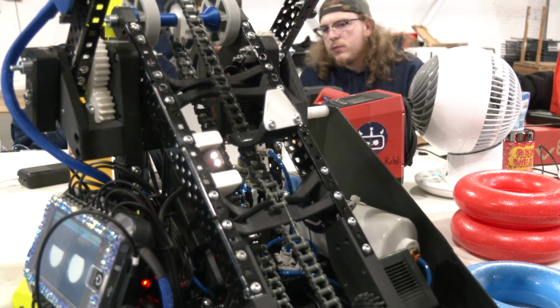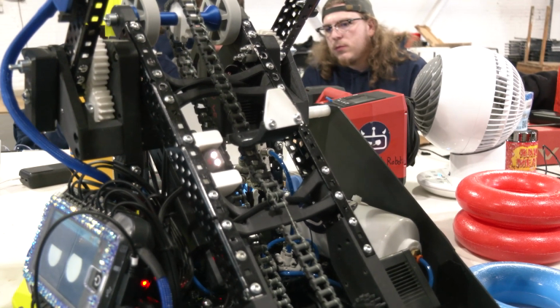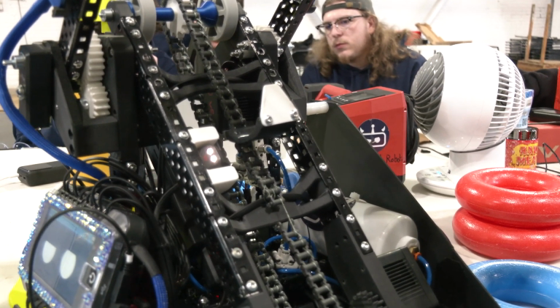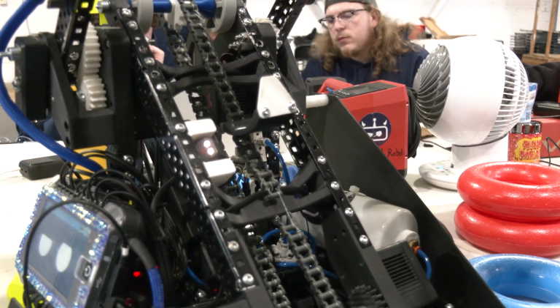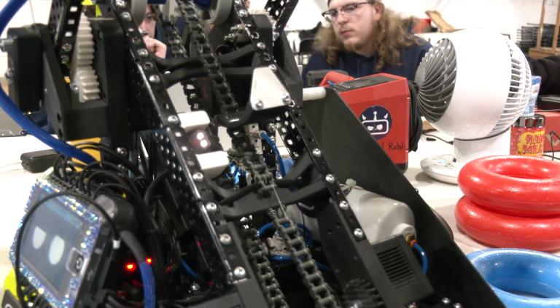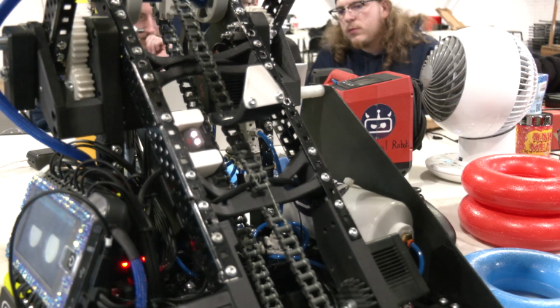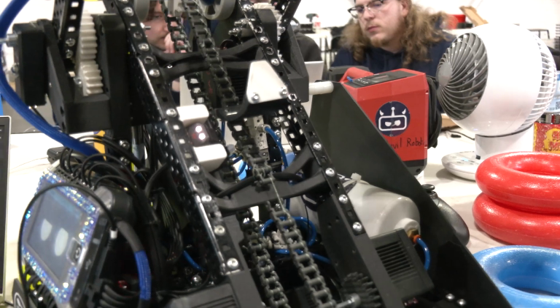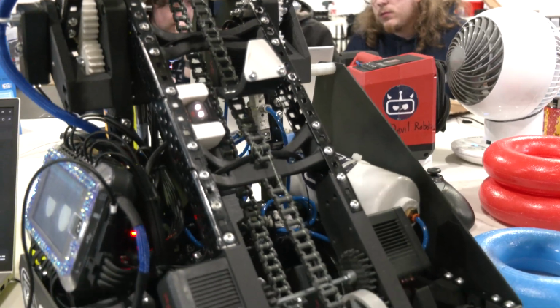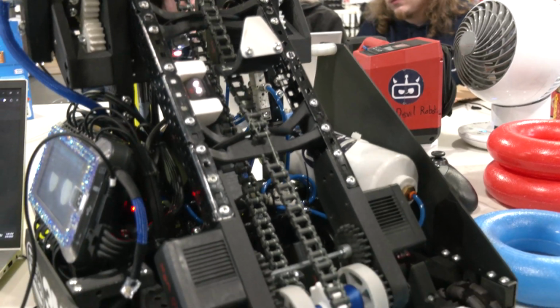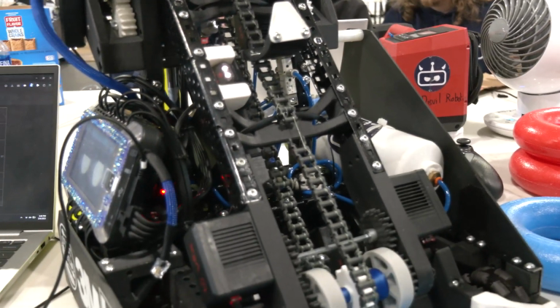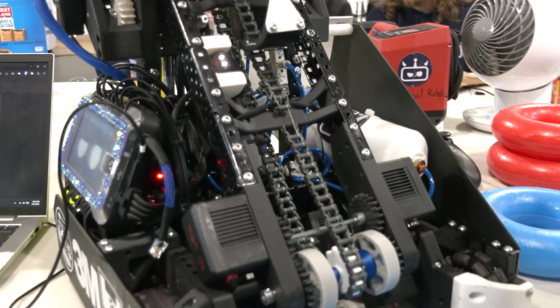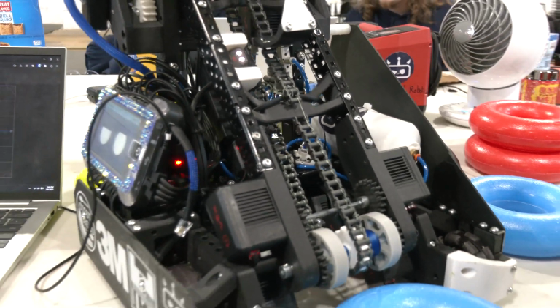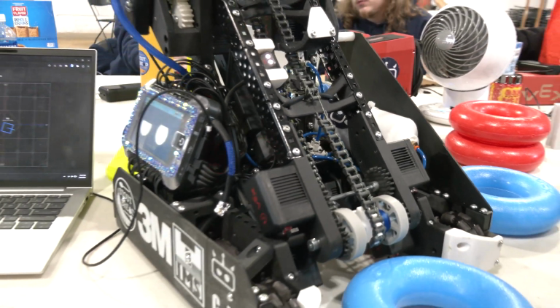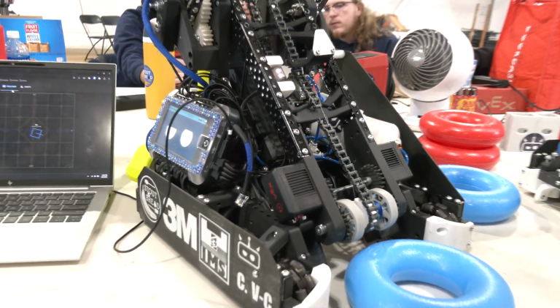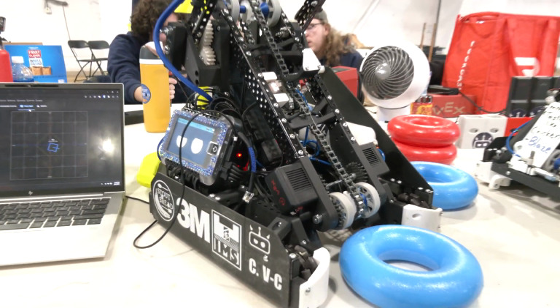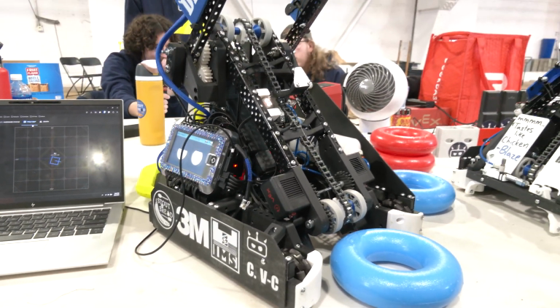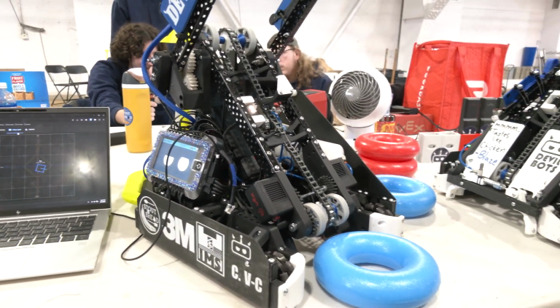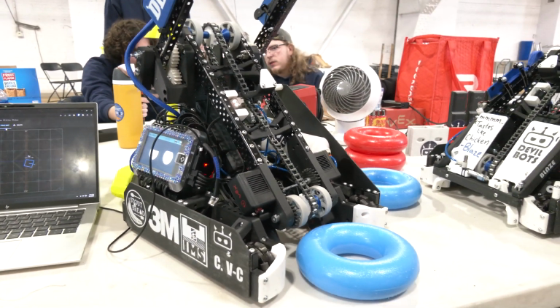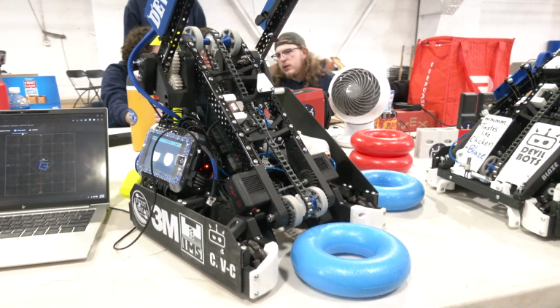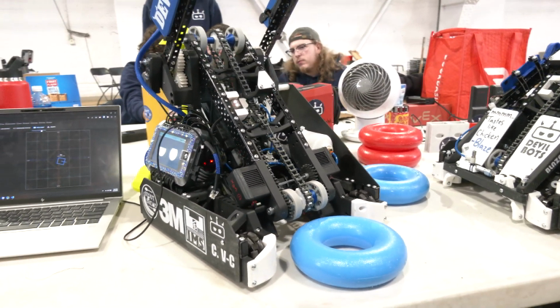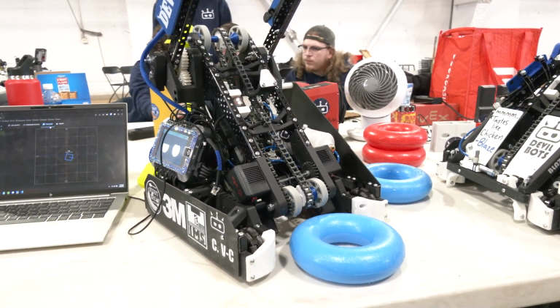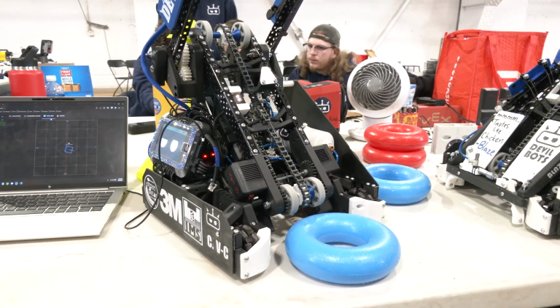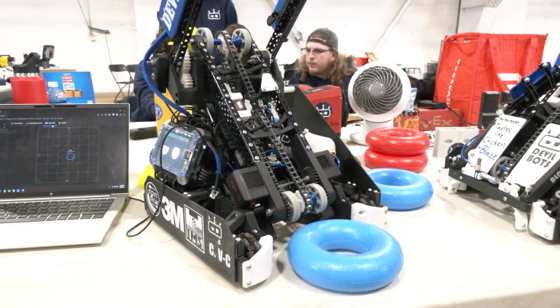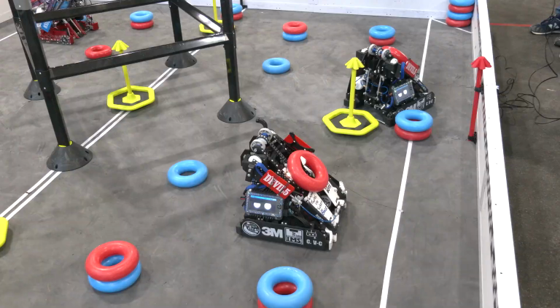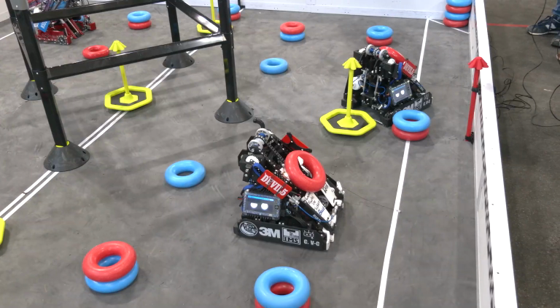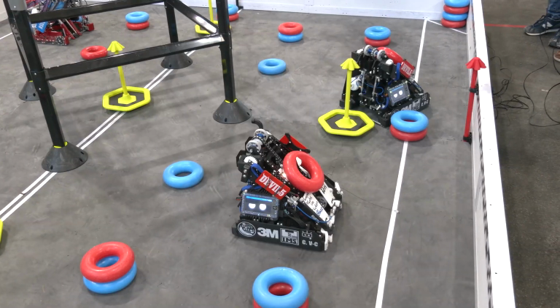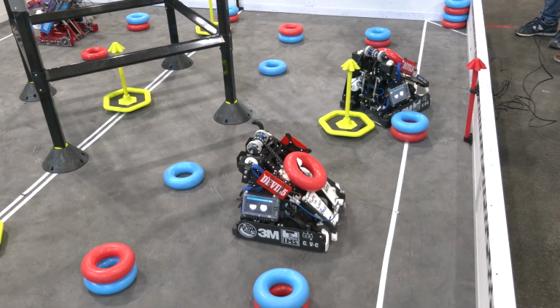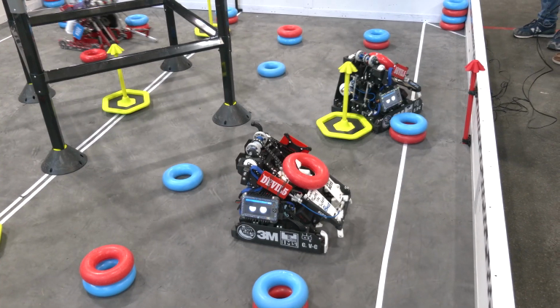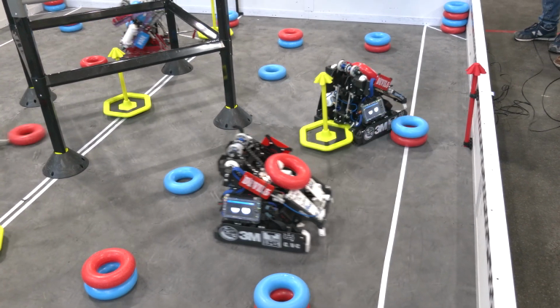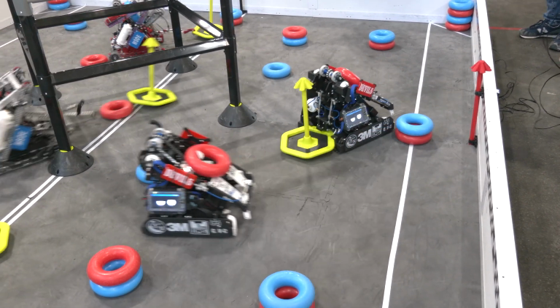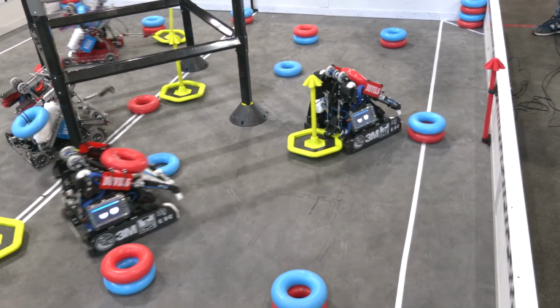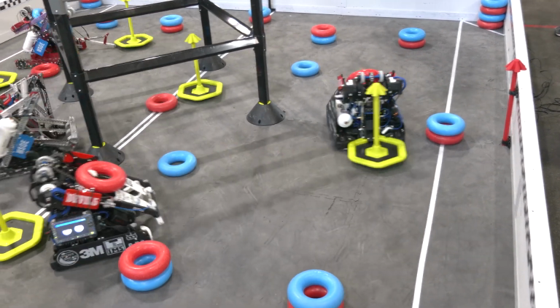Before we go into programming, I want to pass it back to Aiden real quick. We mentioned earlier you guys have this really cool system for starting out the match and getting that Mogo rush. Walk me through what you guys have for that — this is really neat.